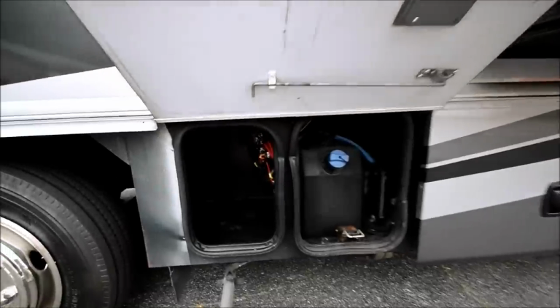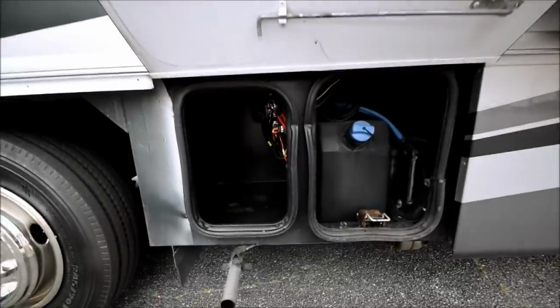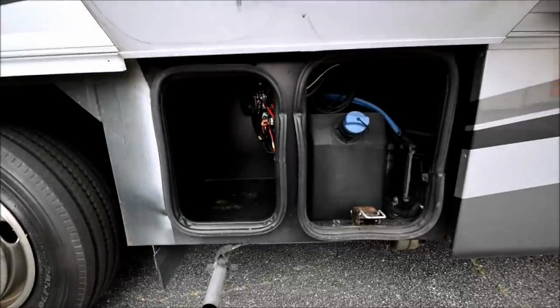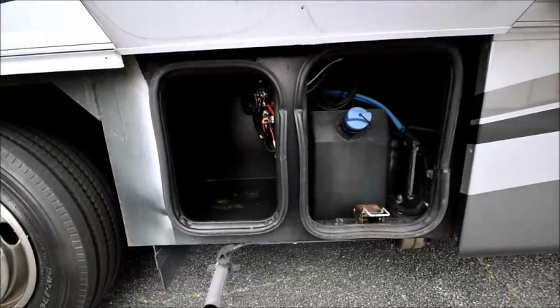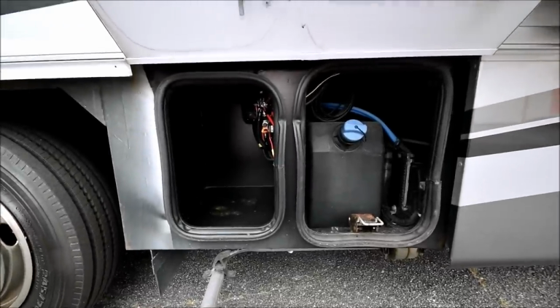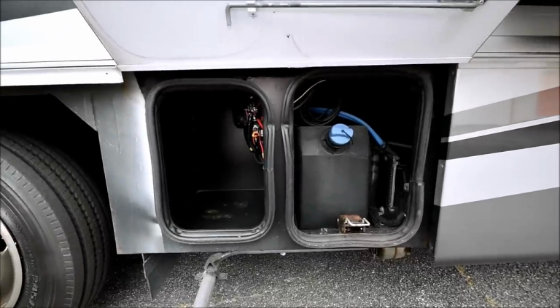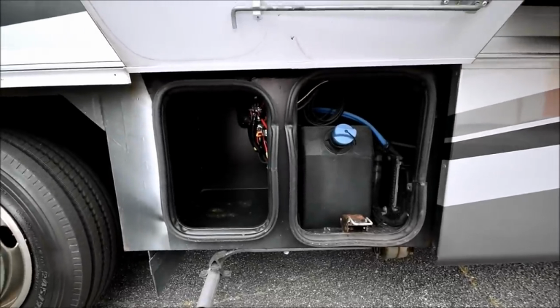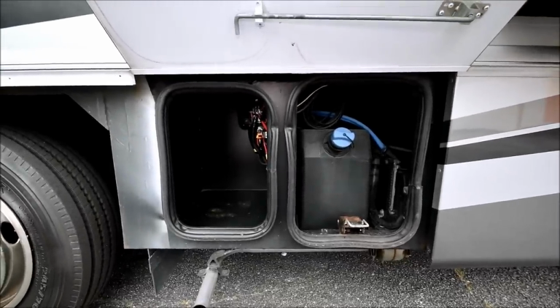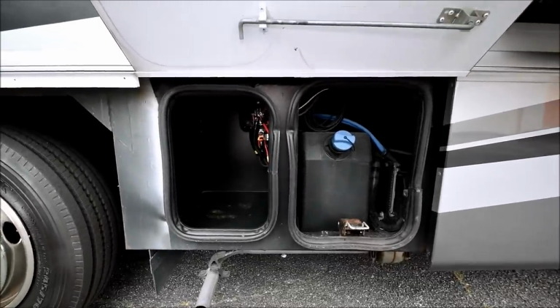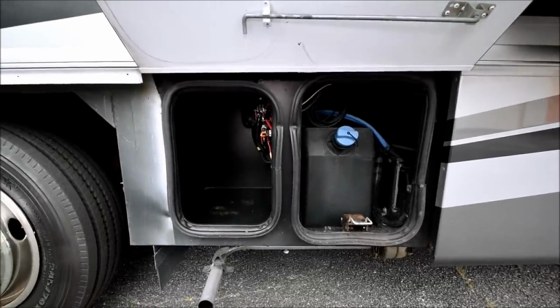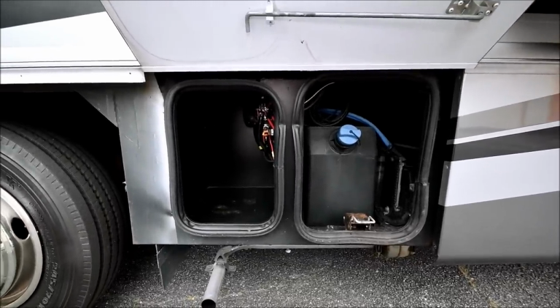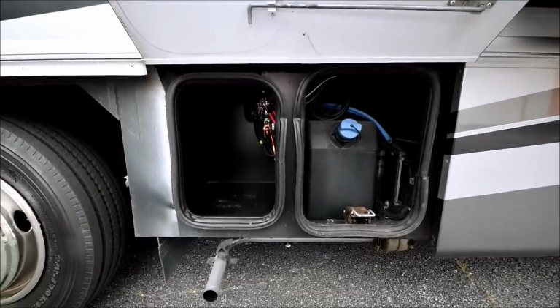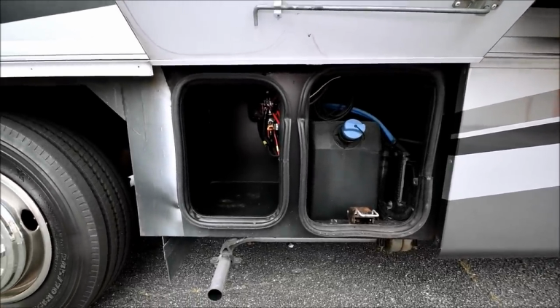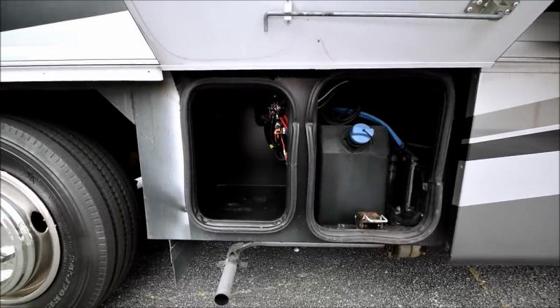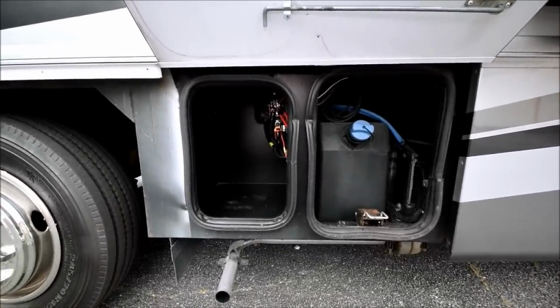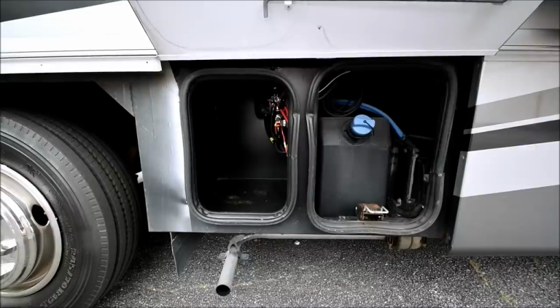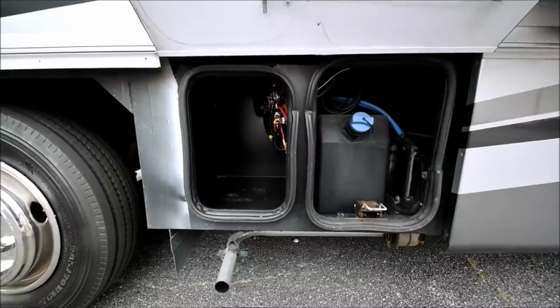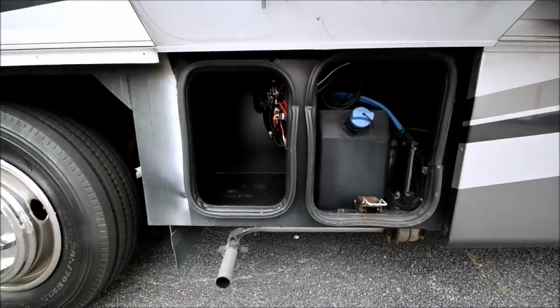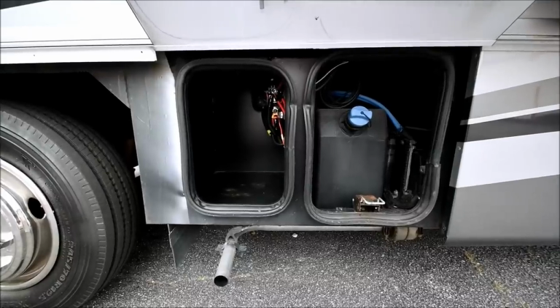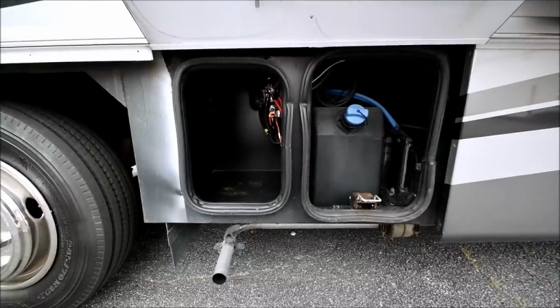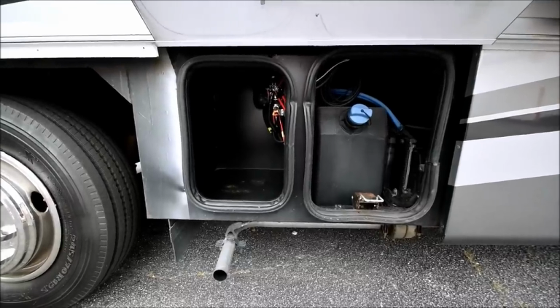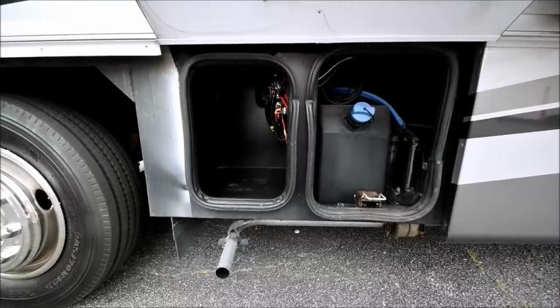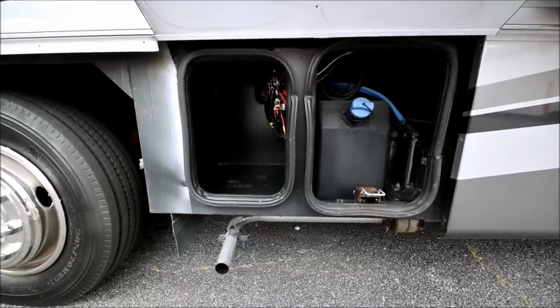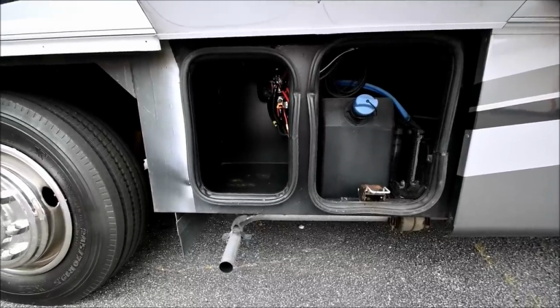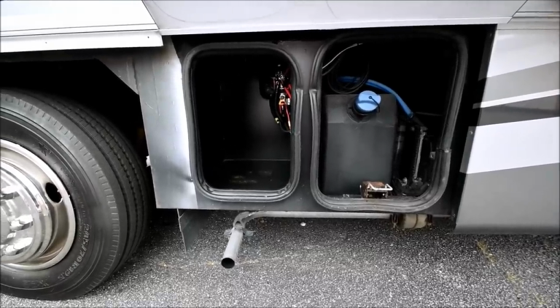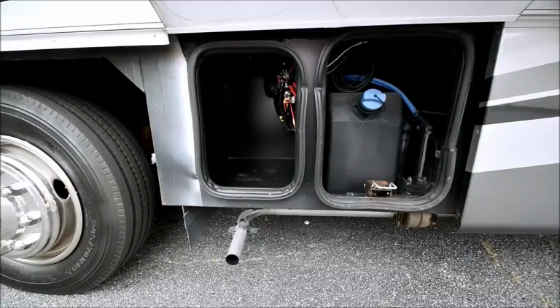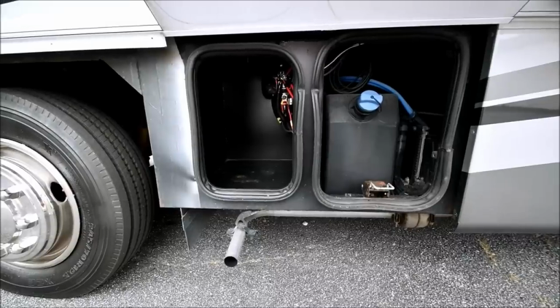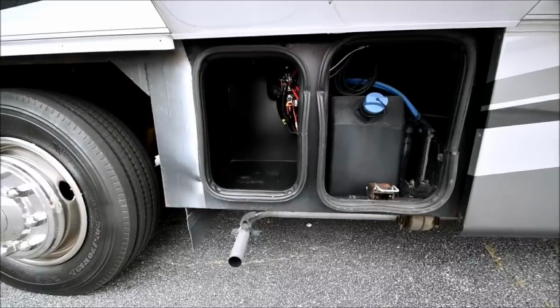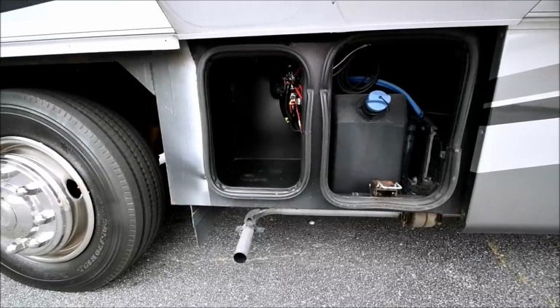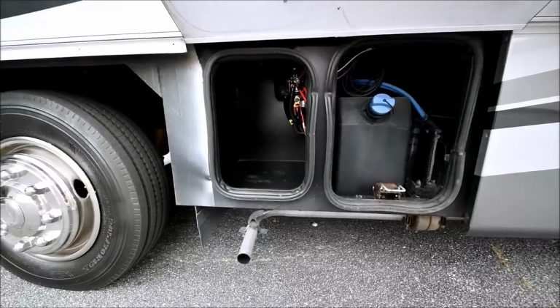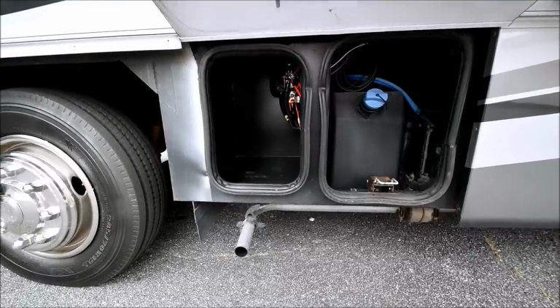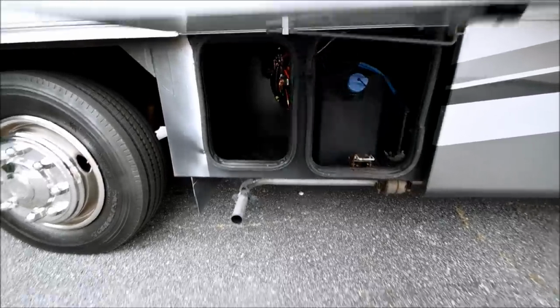That's where the DEF fluid goes. The DEF fluid is a new requirement for our diesels — it started around 2008, 2009 — but you fill it up and it's basically like an ammonia fluid.